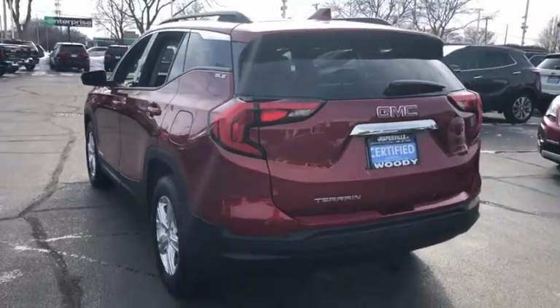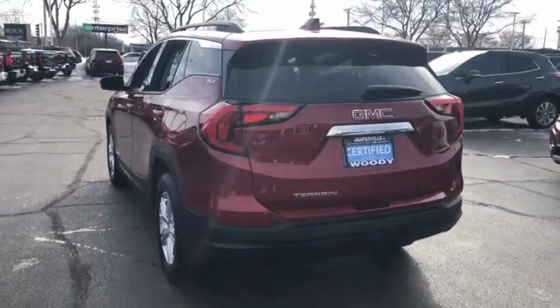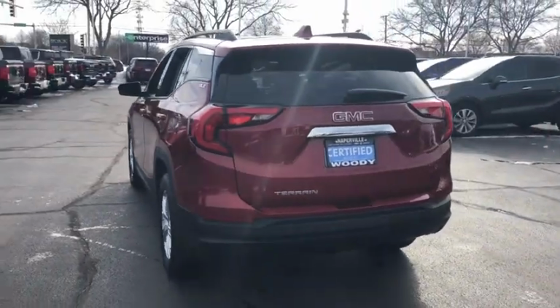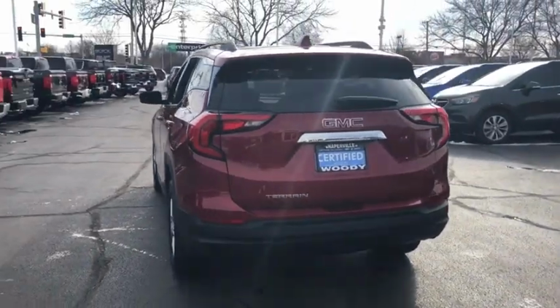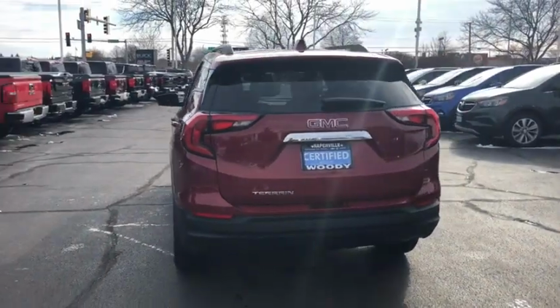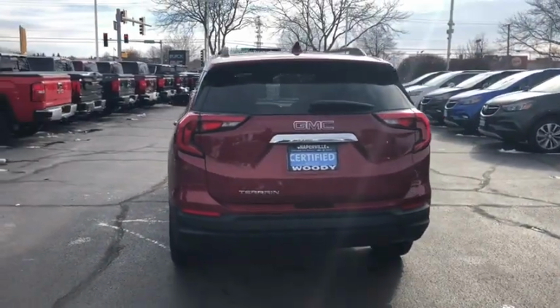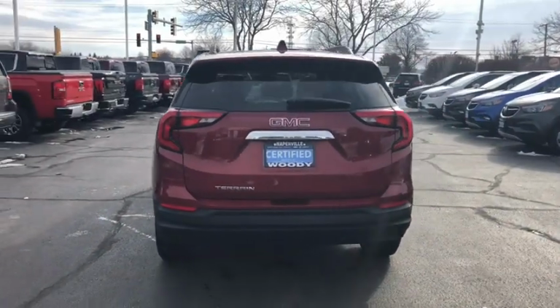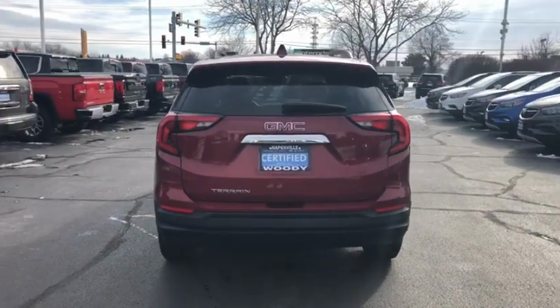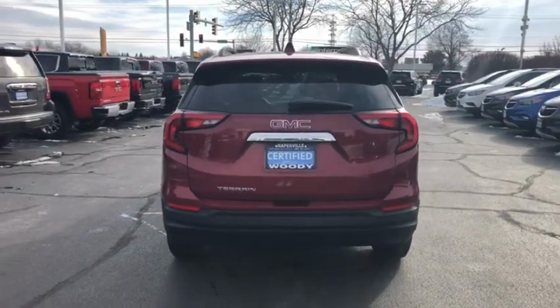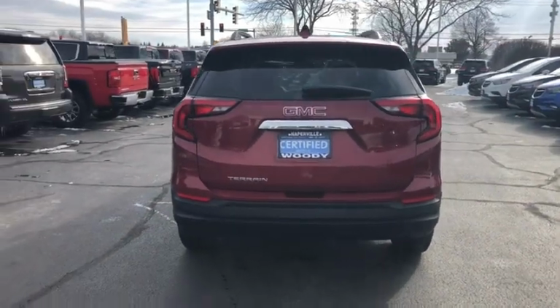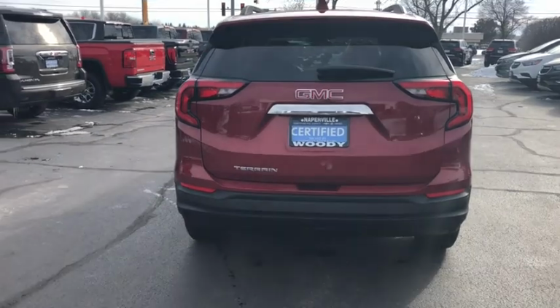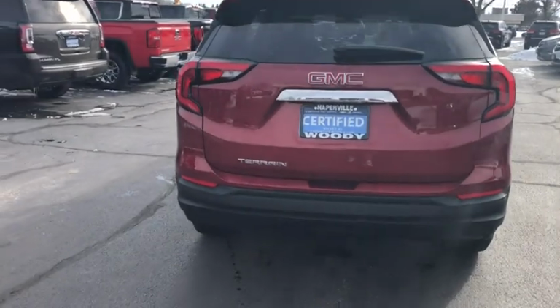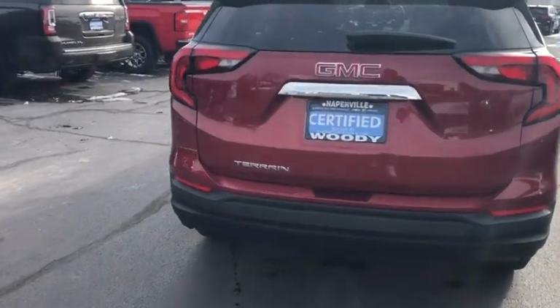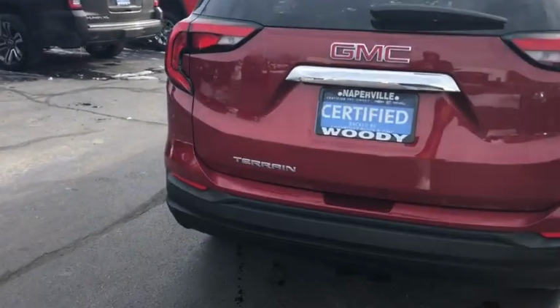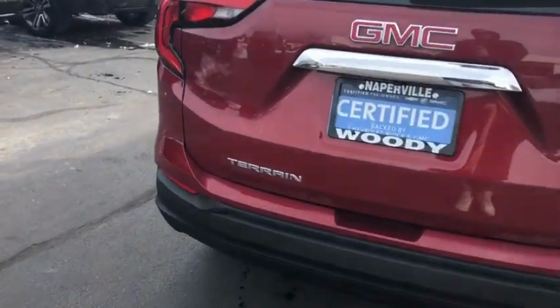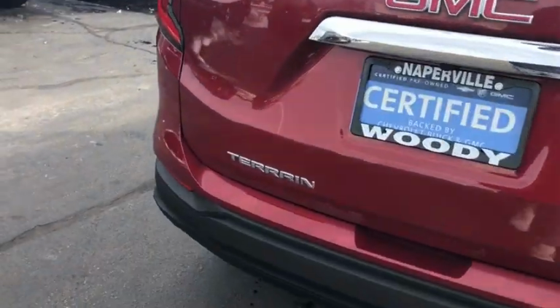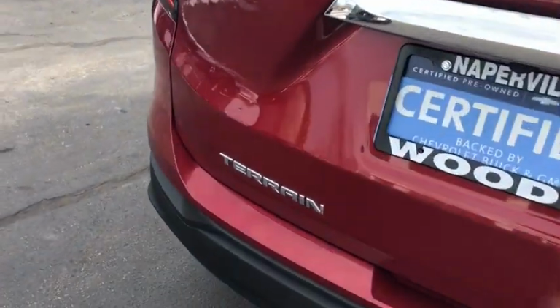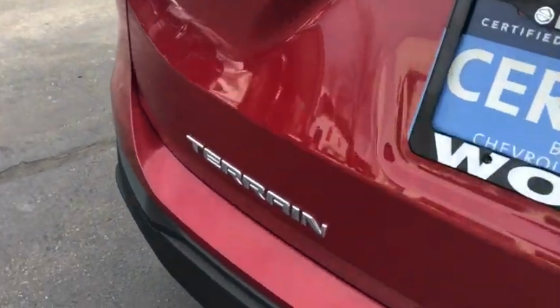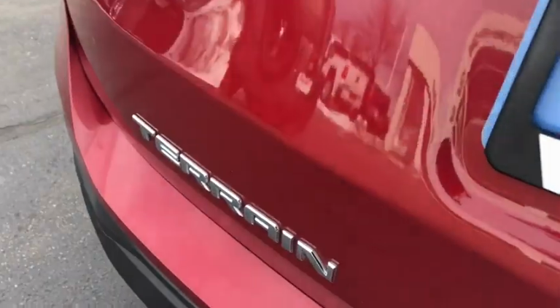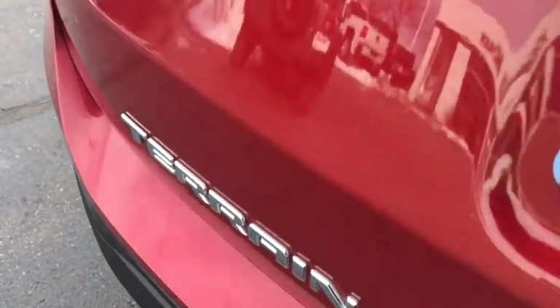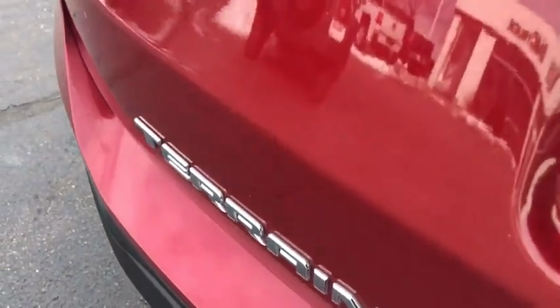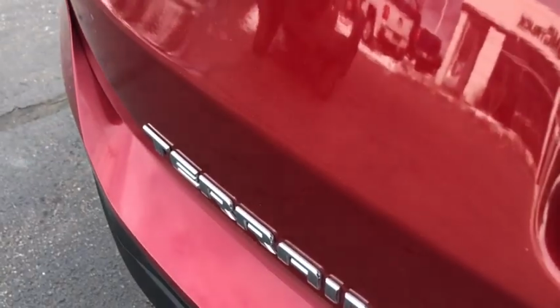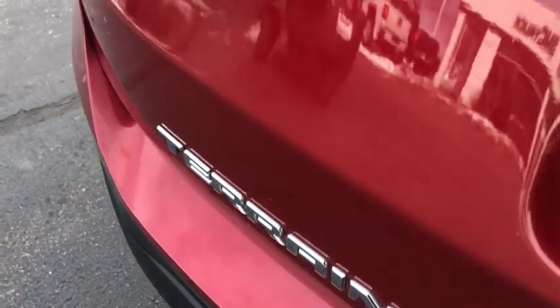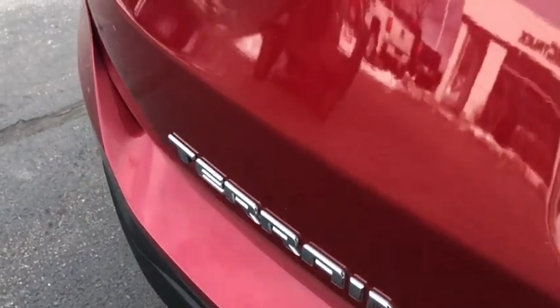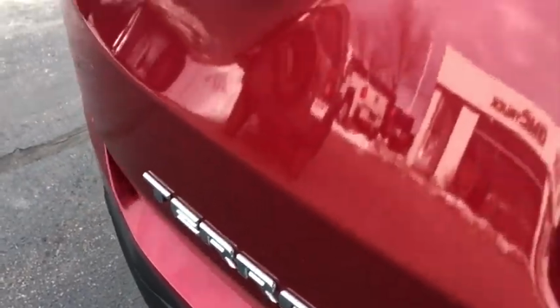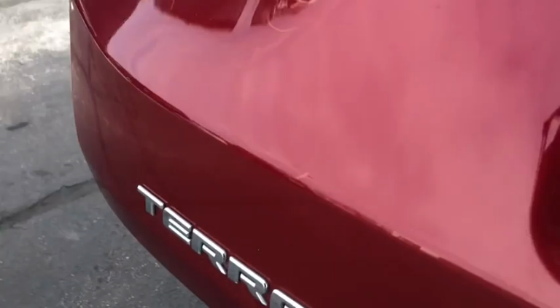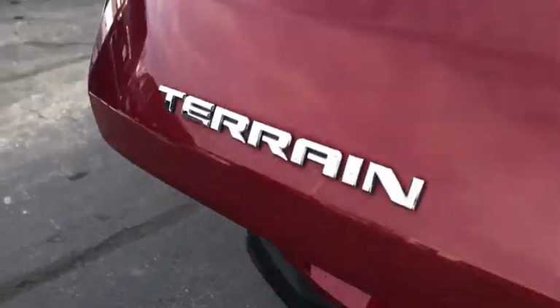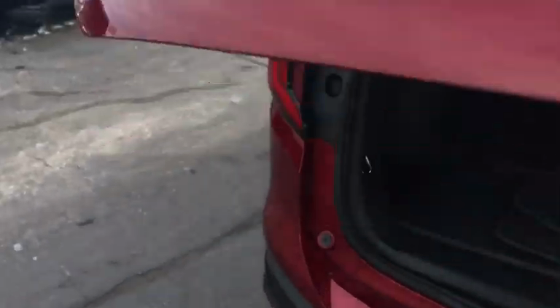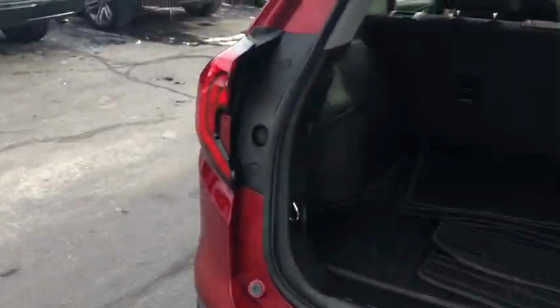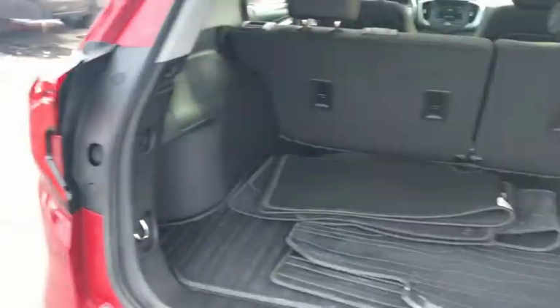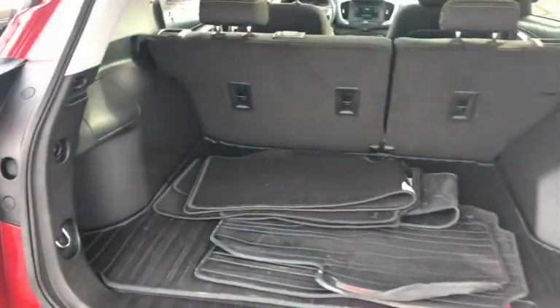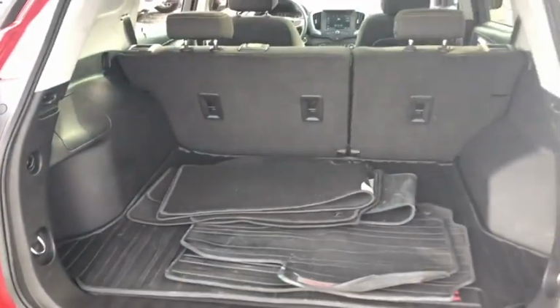Floor mats, four-wheel disc brakes, keyless start, aluminum wheels, cruise control, auto-dimming rear-view mirror, AM-FM stereo radio, front-wheel drive, rear defrost, security system.